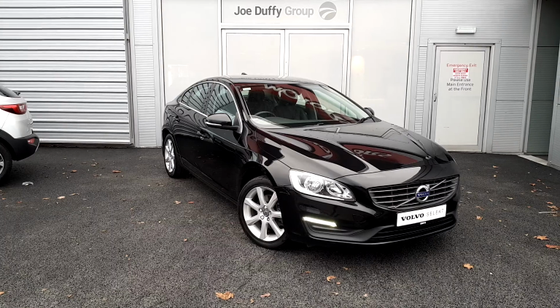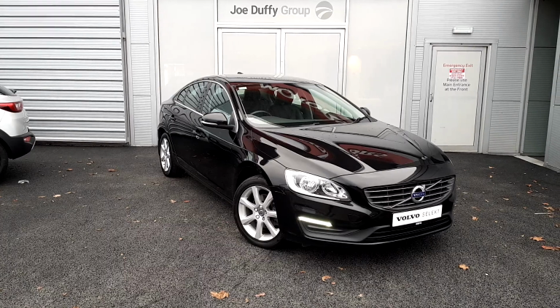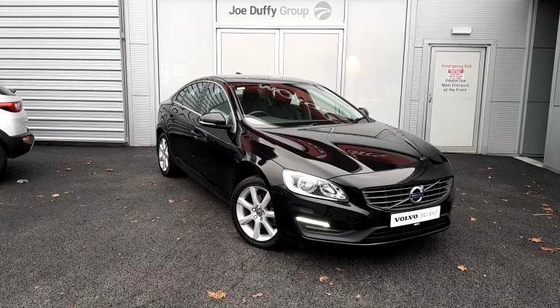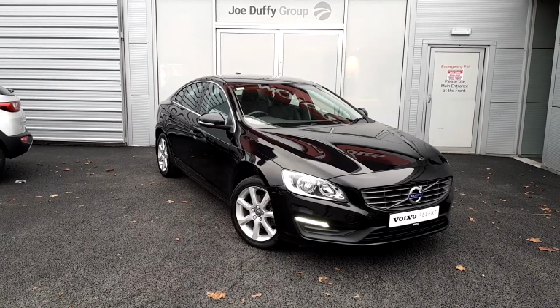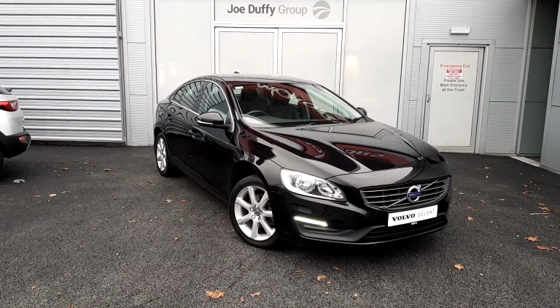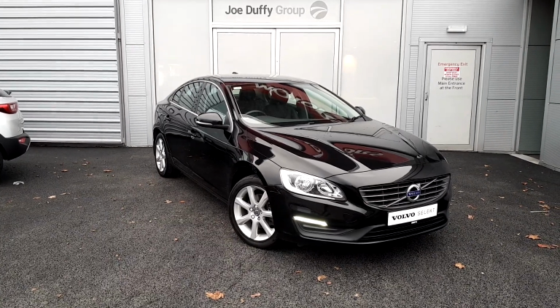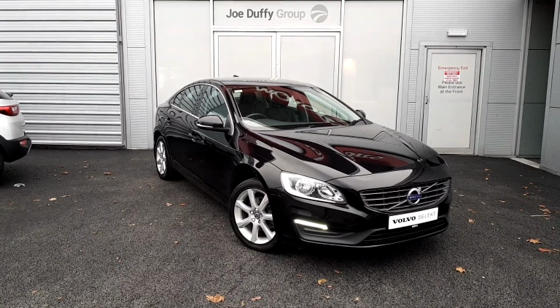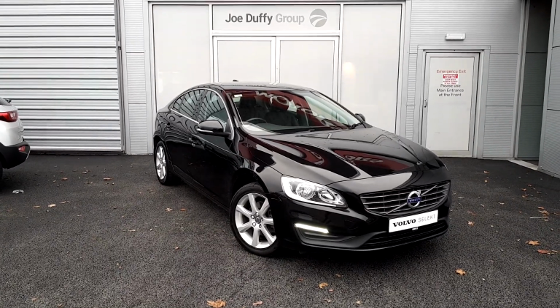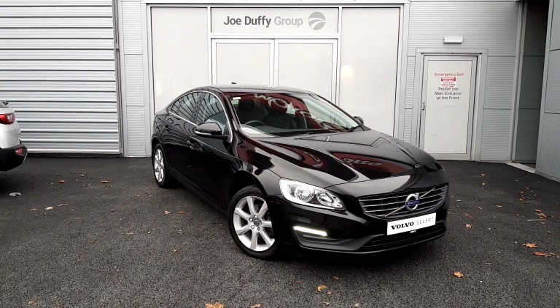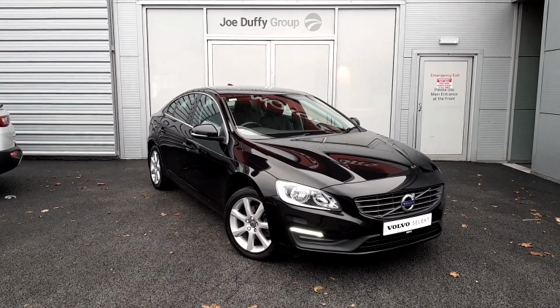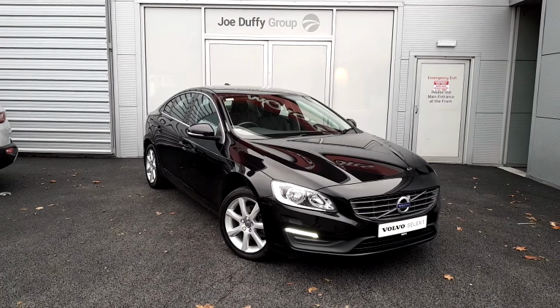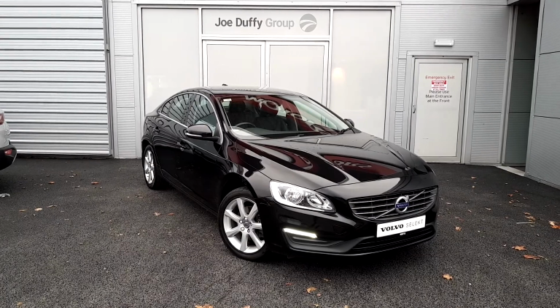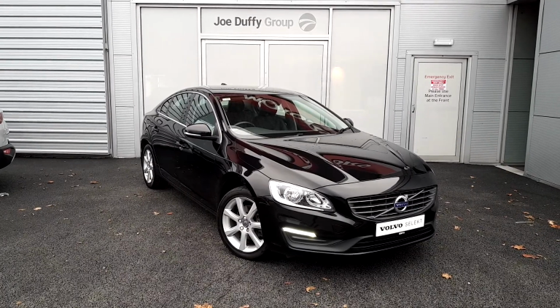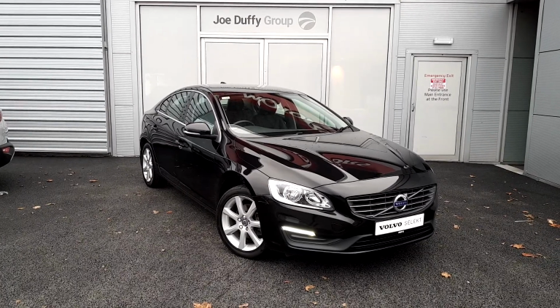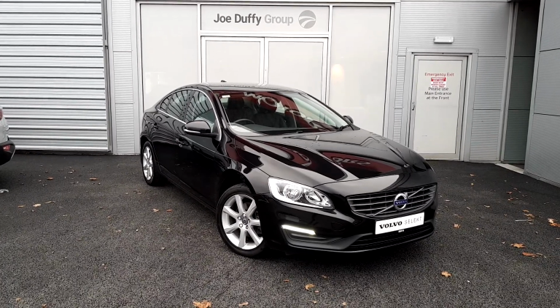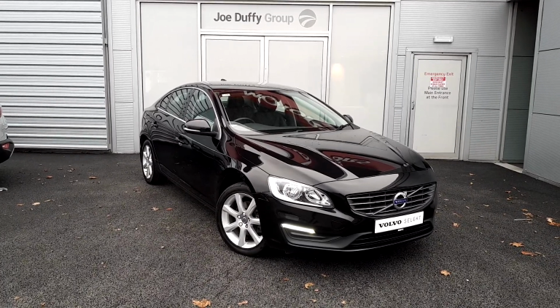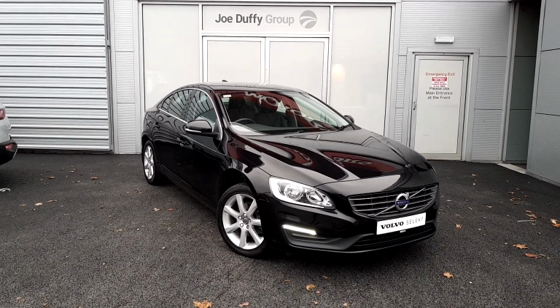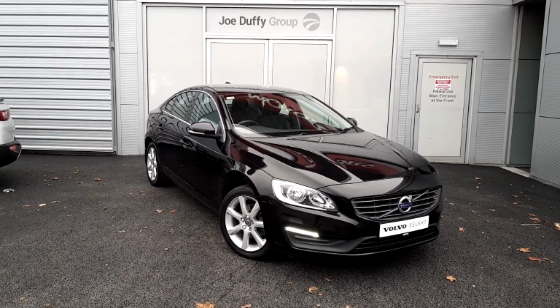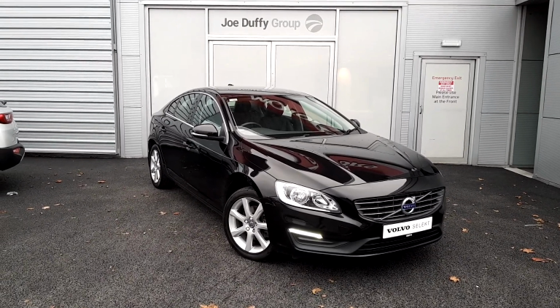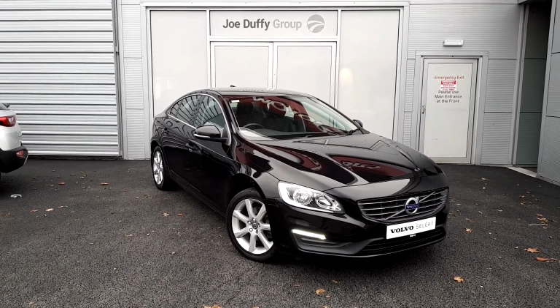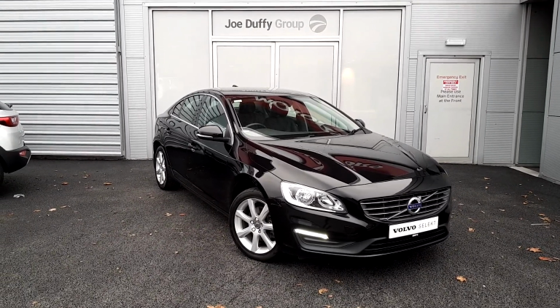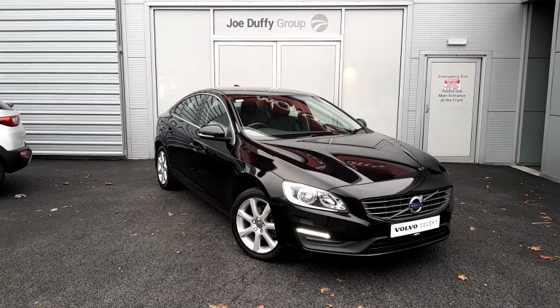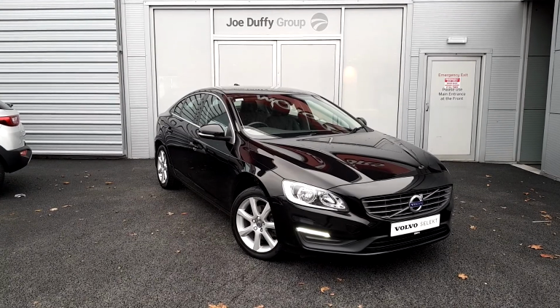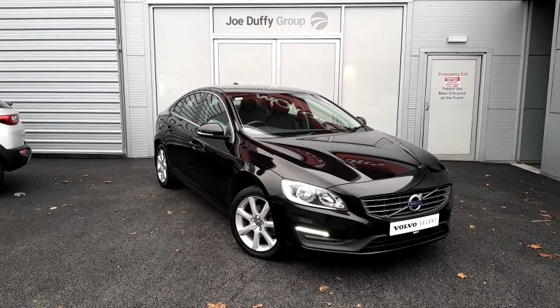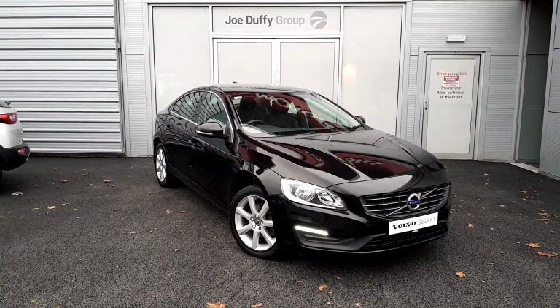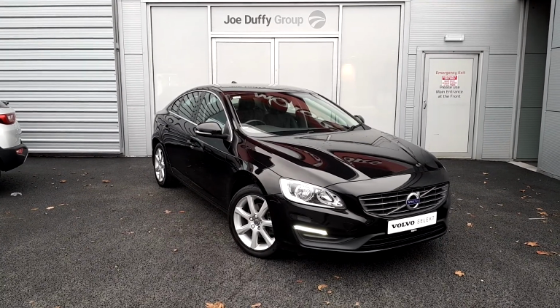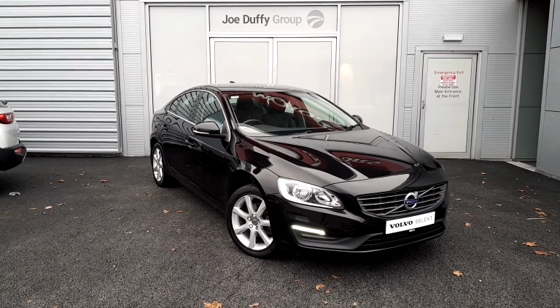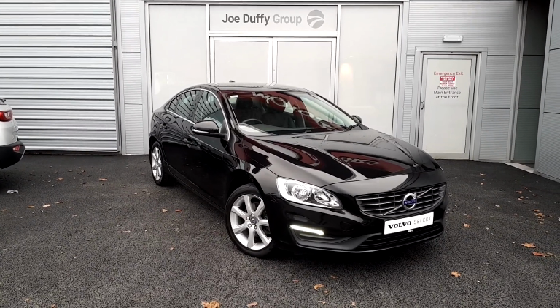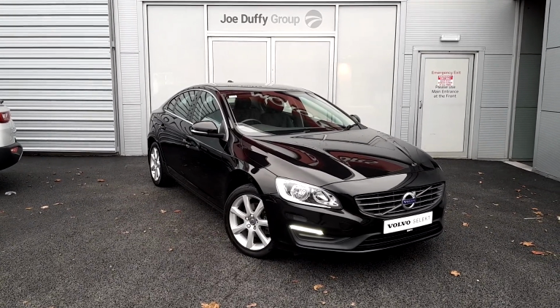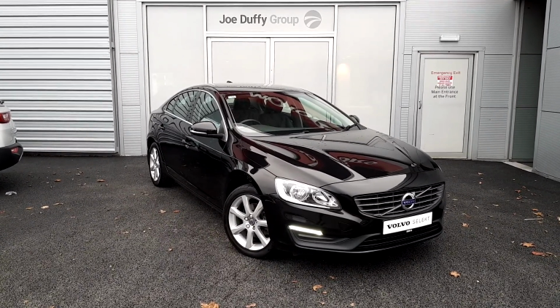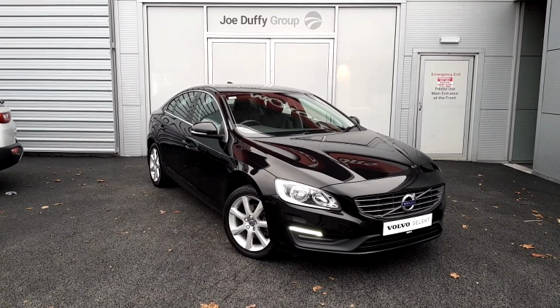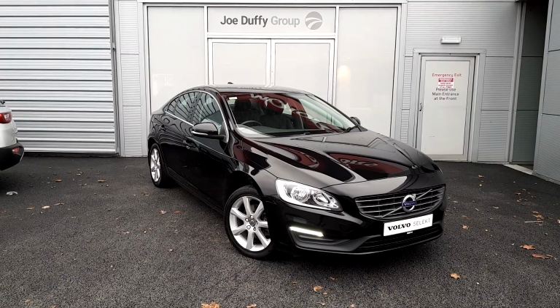Hello and welcome to Joe Duffy Volvo here in Airside Swords, County Dublin. Today I'm going to be bringing you through this beautiful Volvo S60. It's a D2 model, so it's a two-litre diesel engine and it's also a manual transmission.